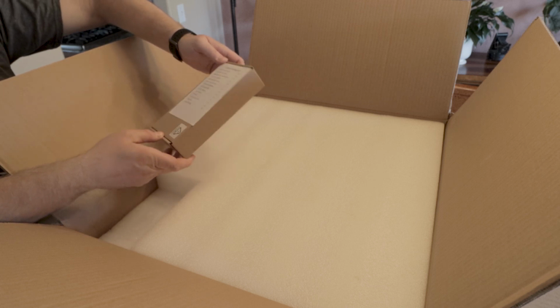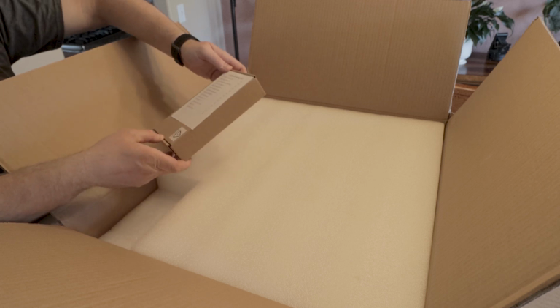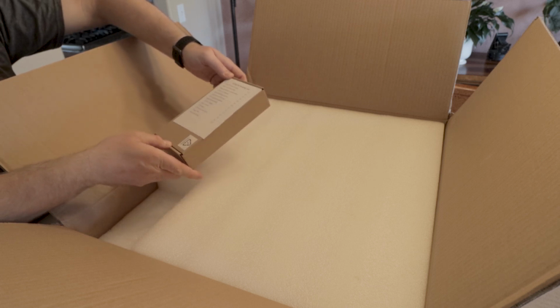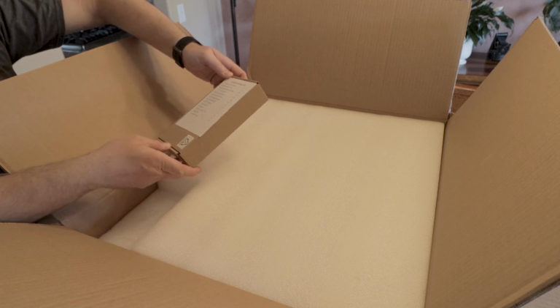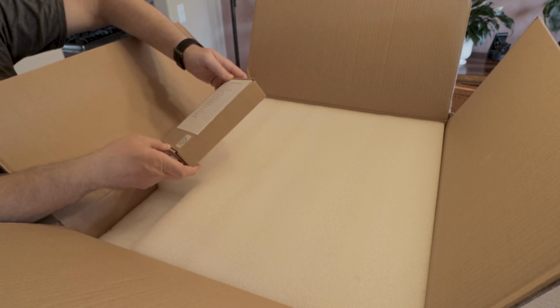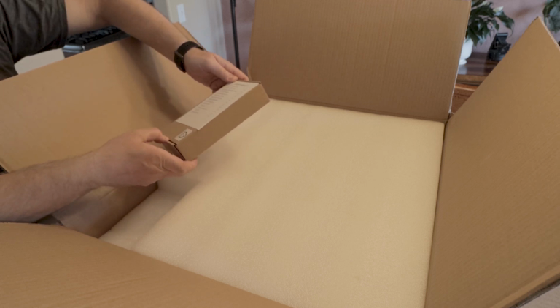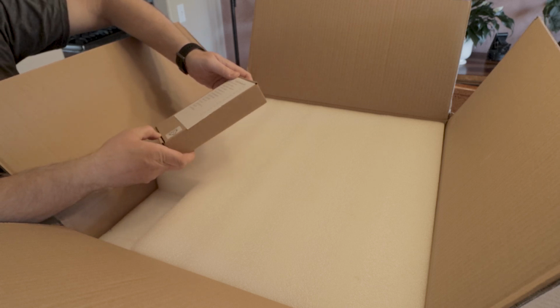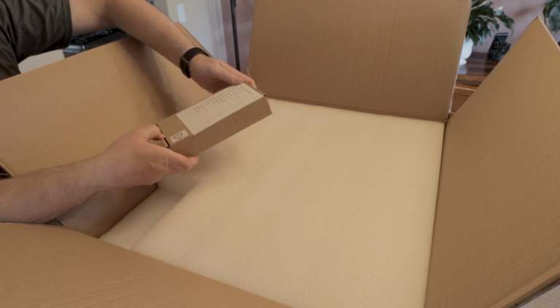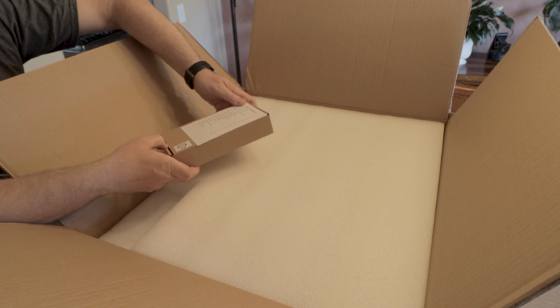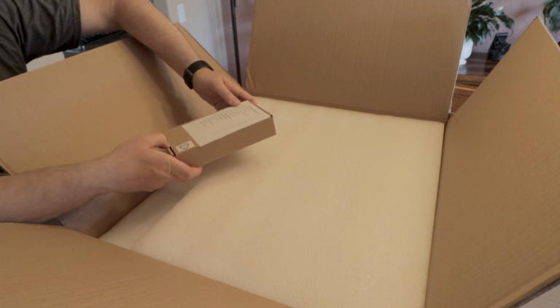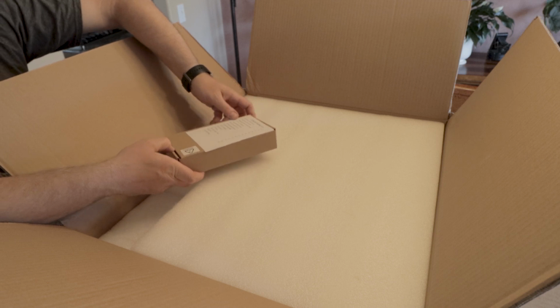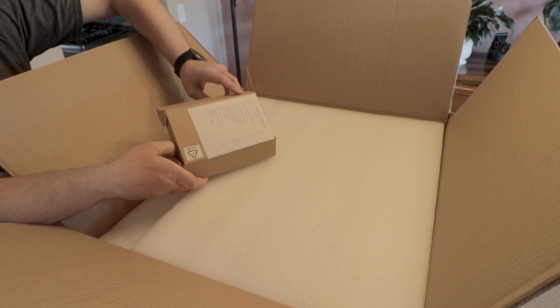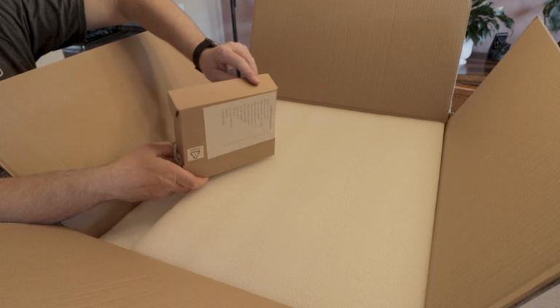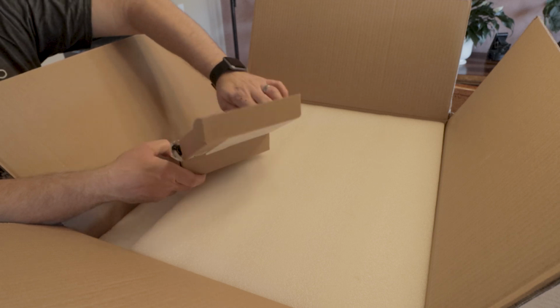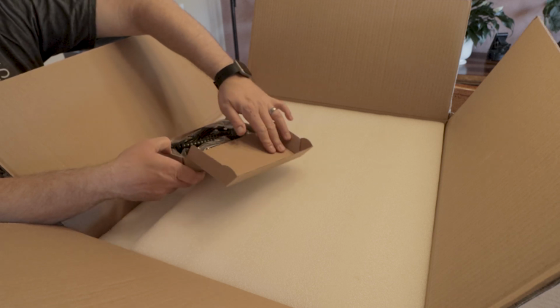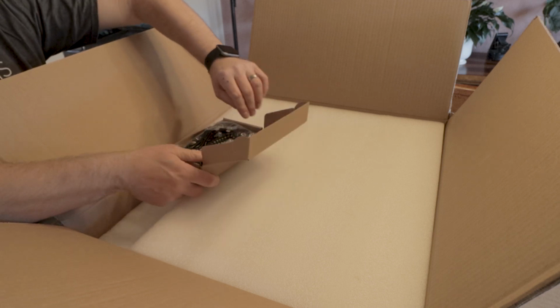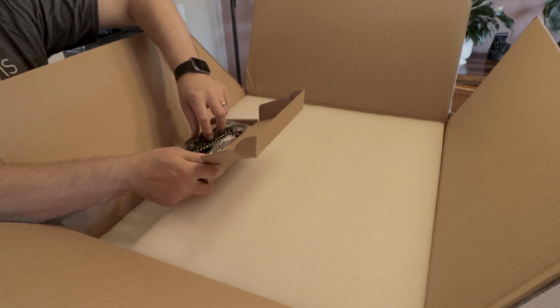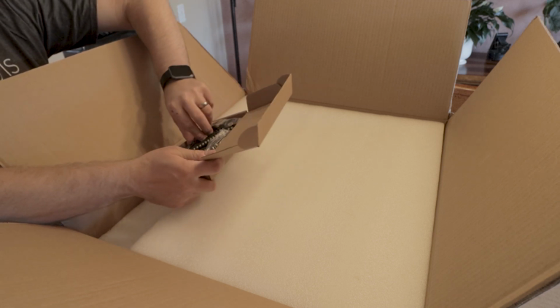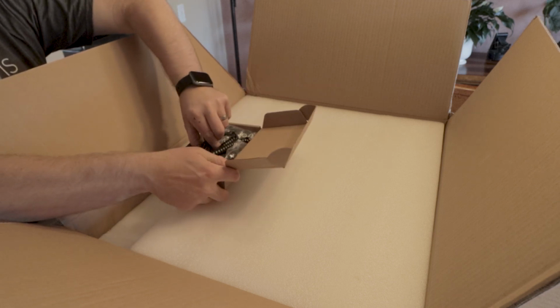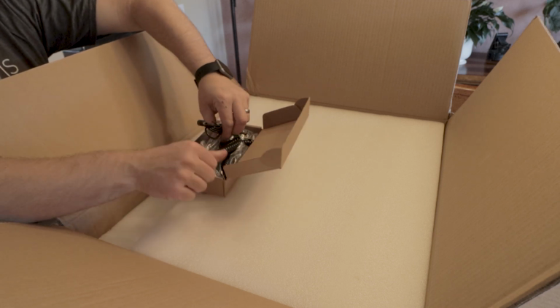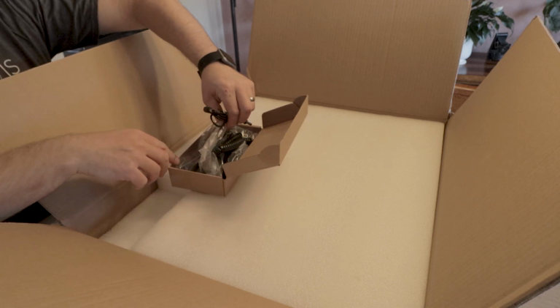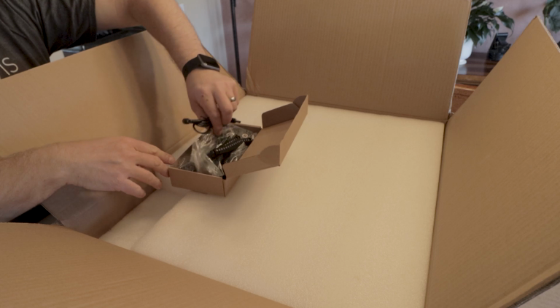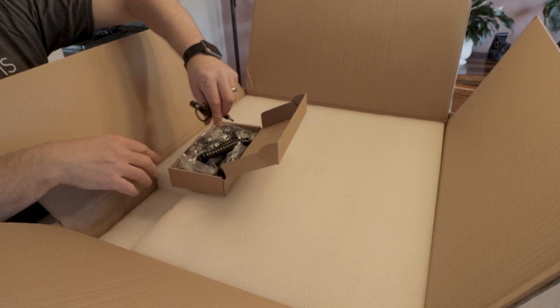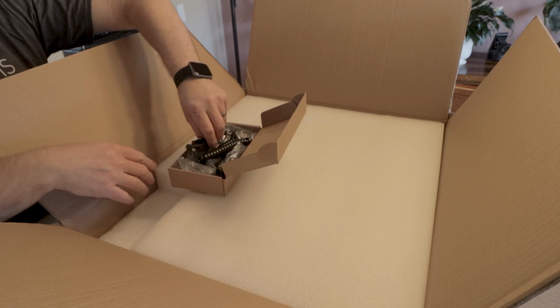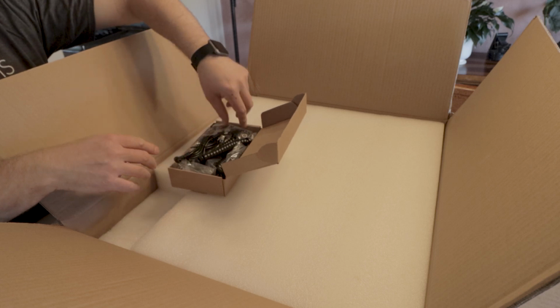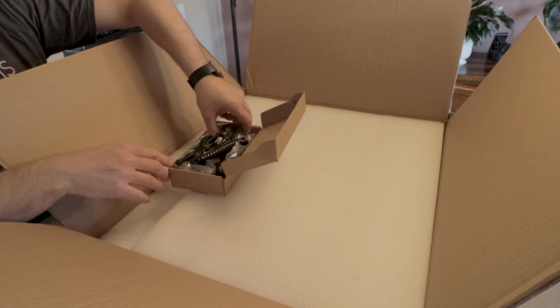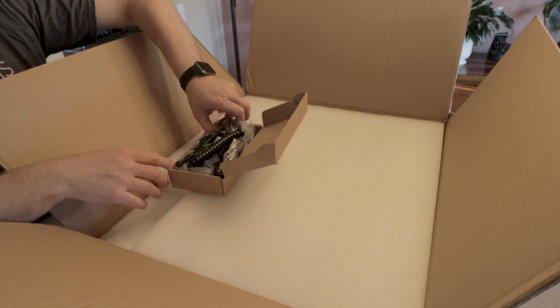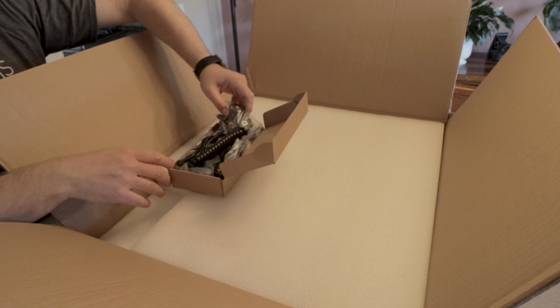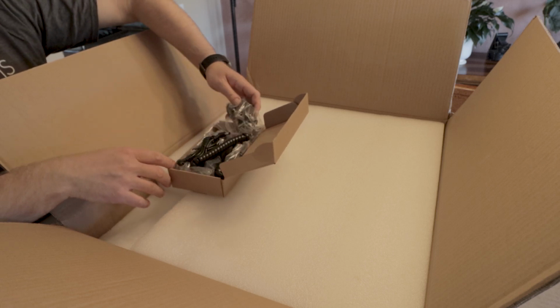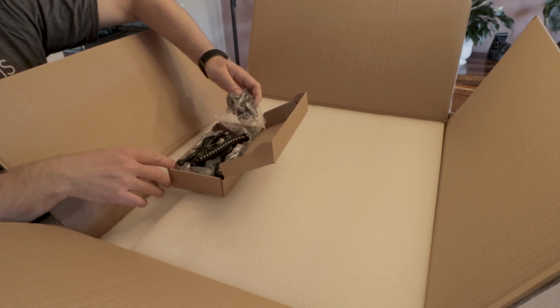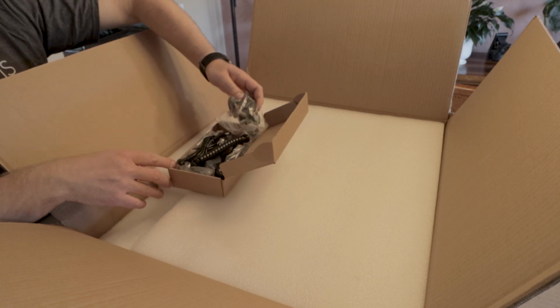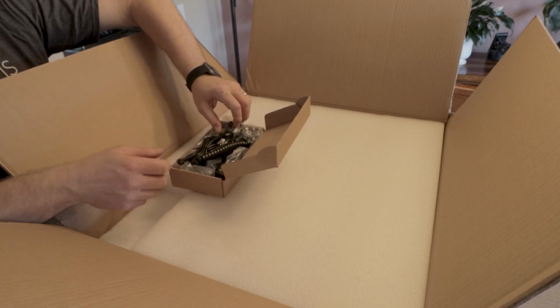So here's a packing list and a box with what looks like the adapter — actually it's not the adapter. It's all the cables and the screws for mounting.